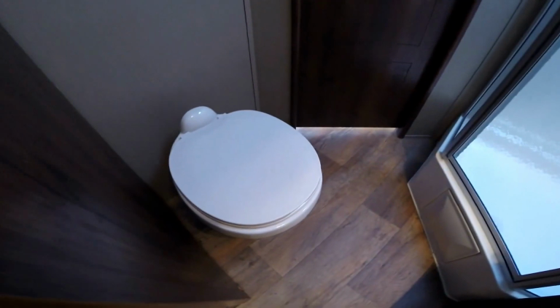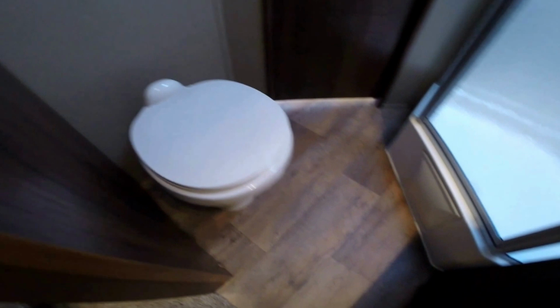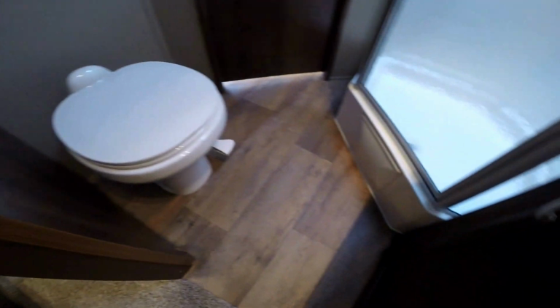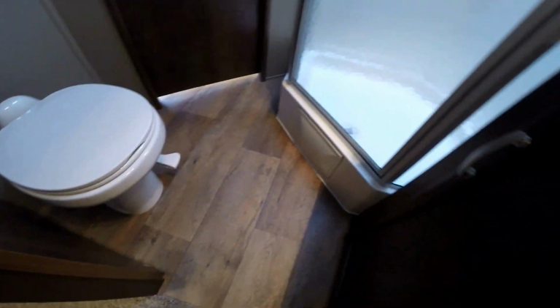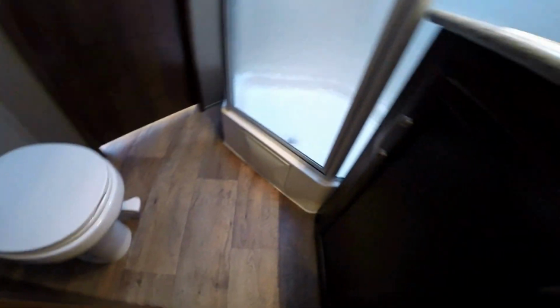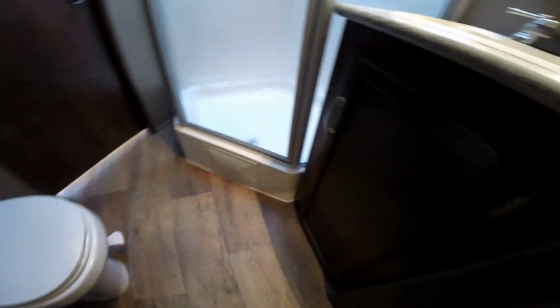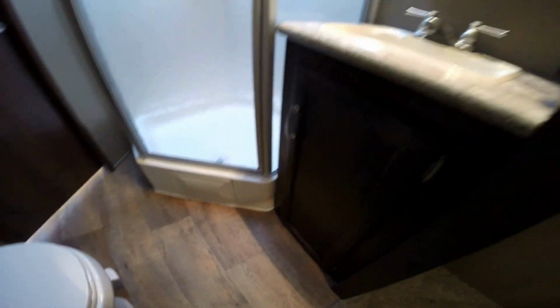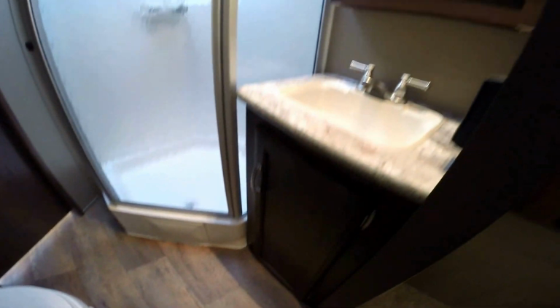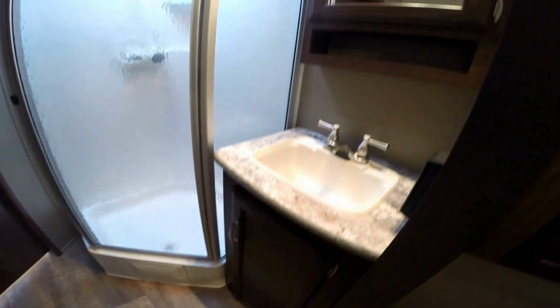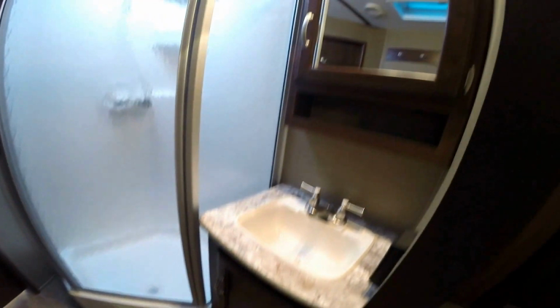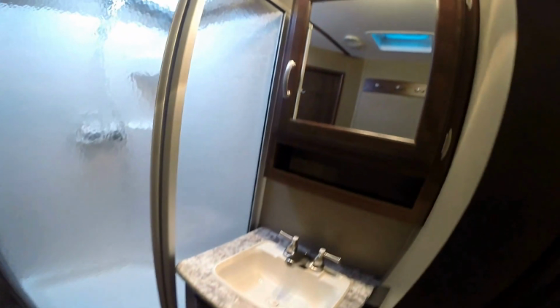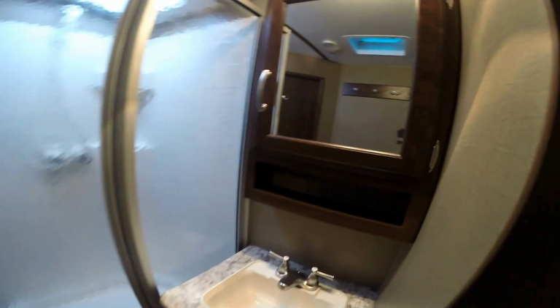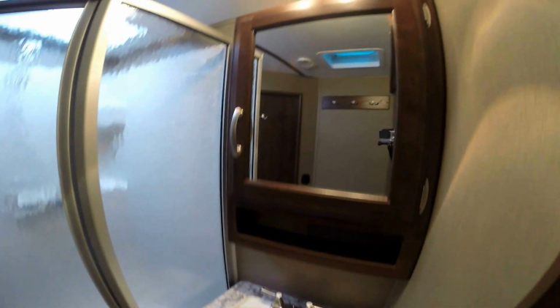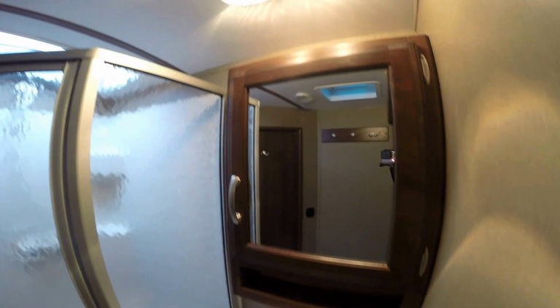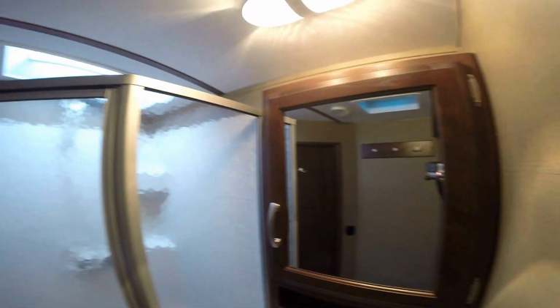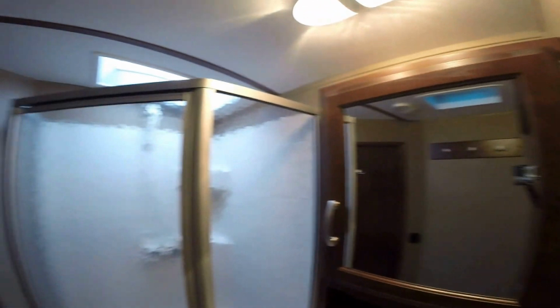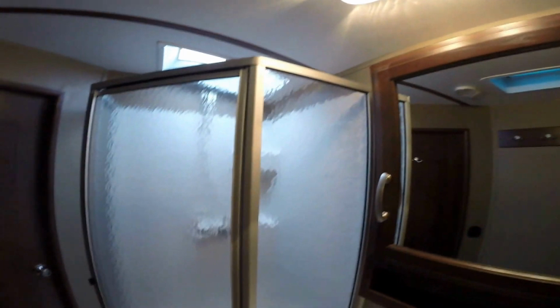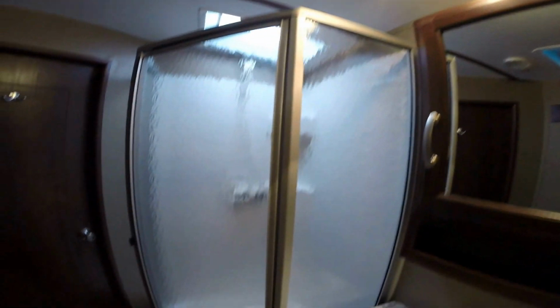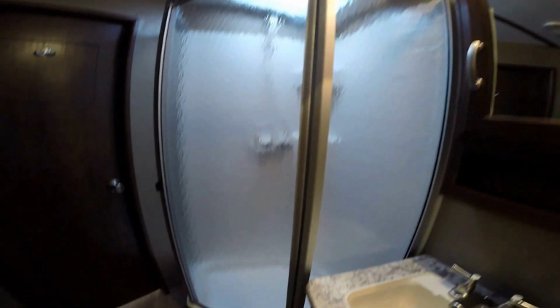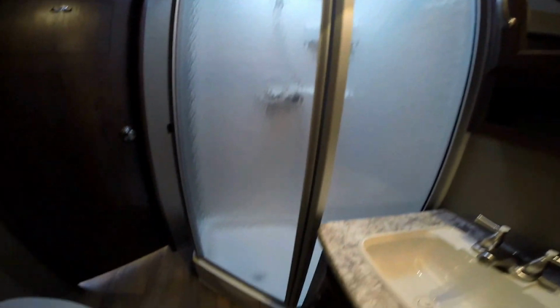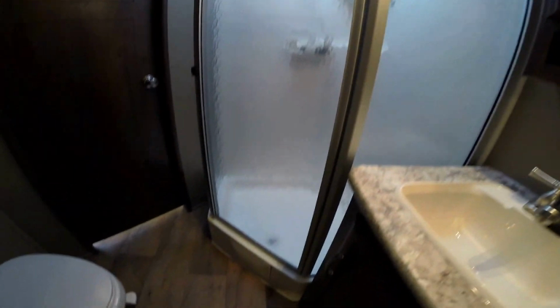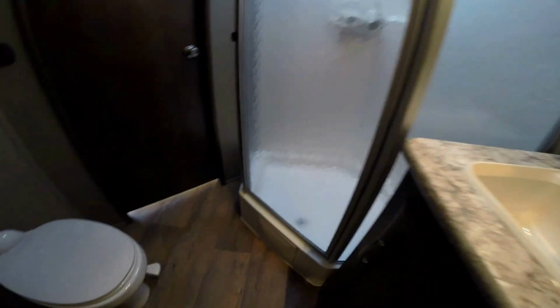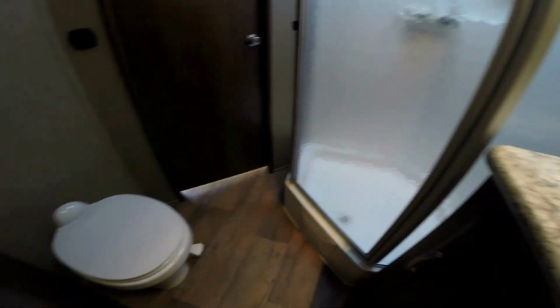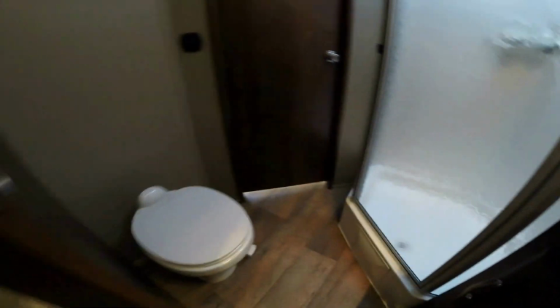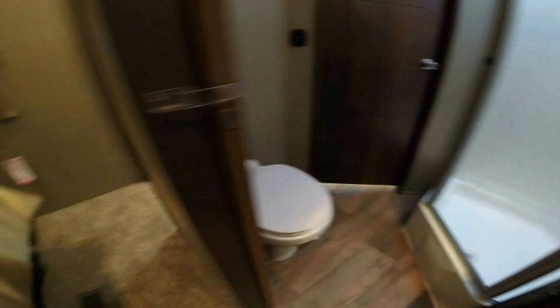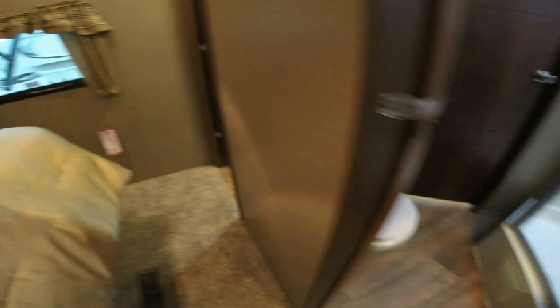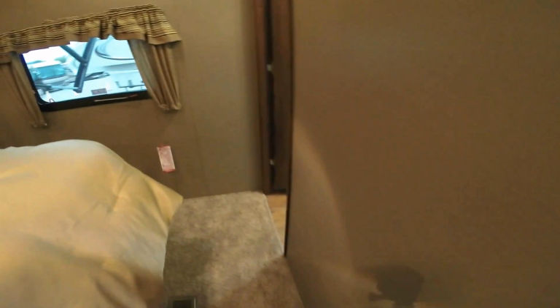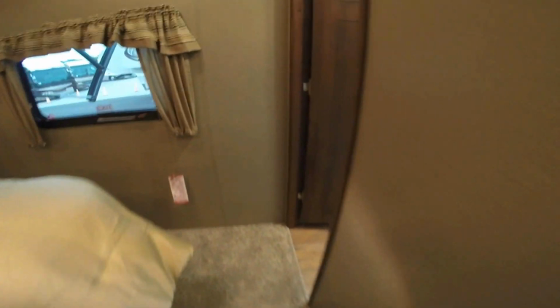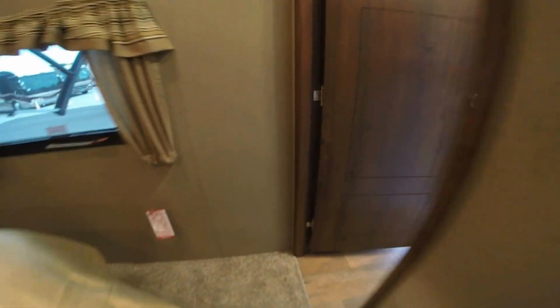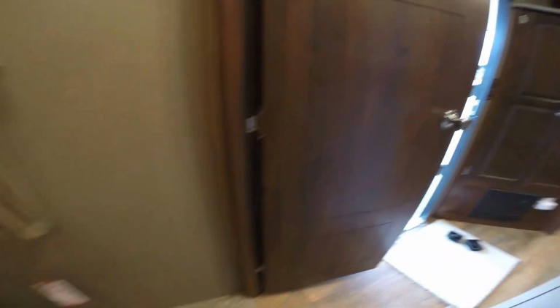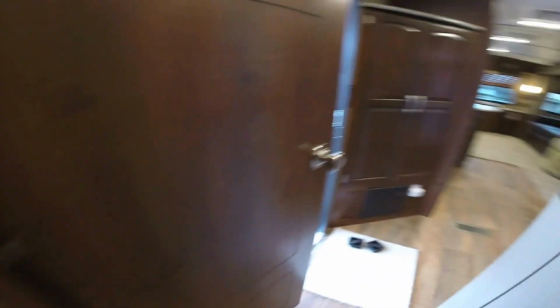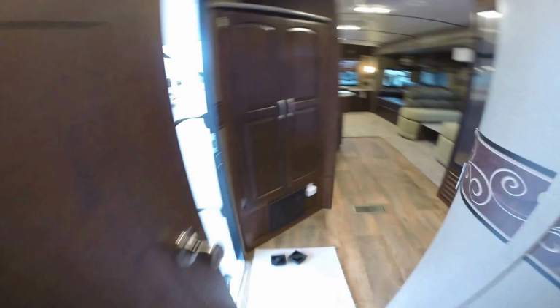Porcelain toilet with lots of knee room, a sink, a nice big medicine cabinet, and a full-size shower. Now I'll get one more shot of the living room.